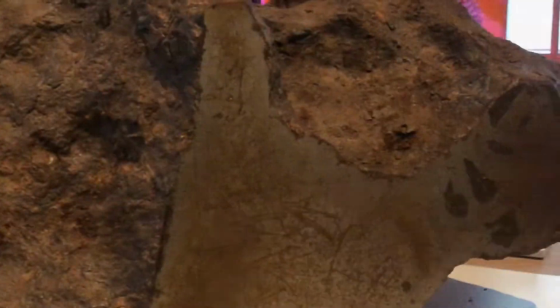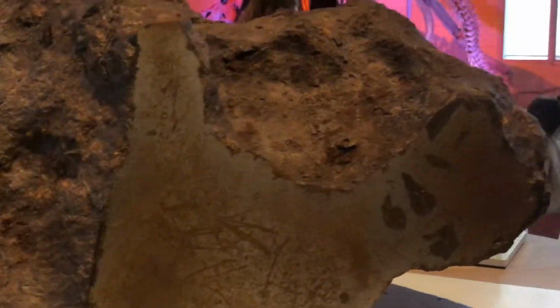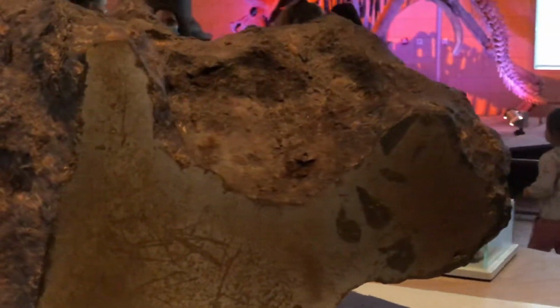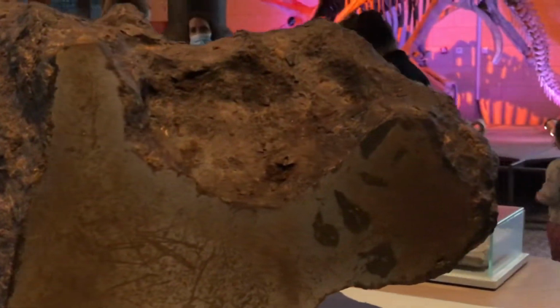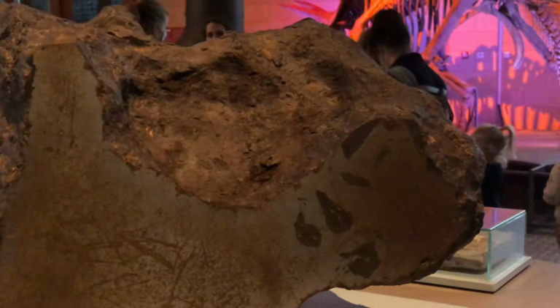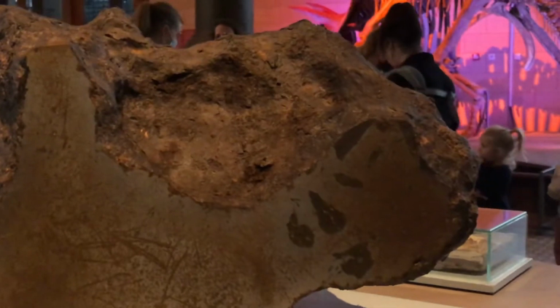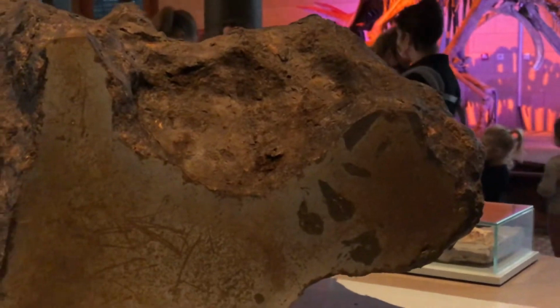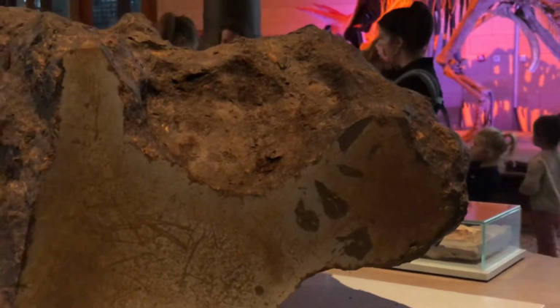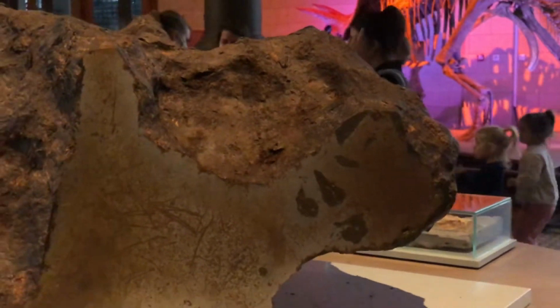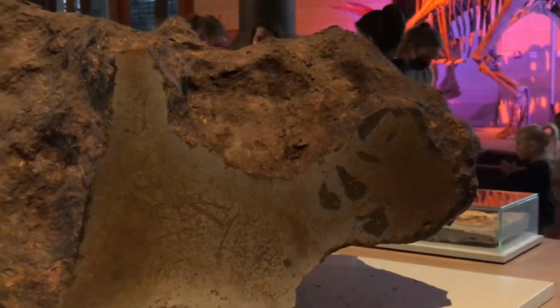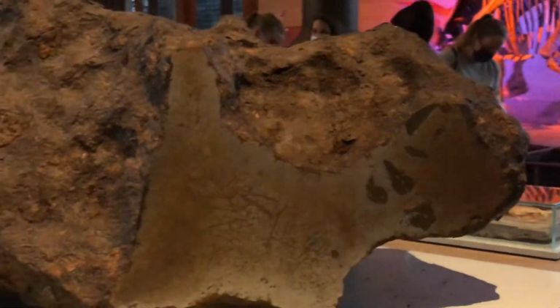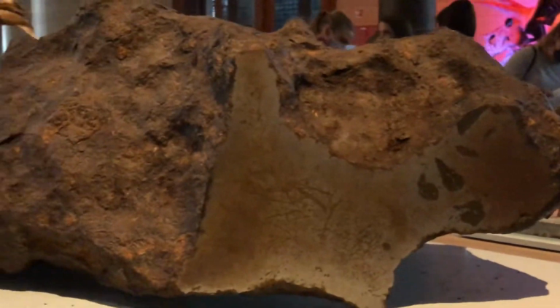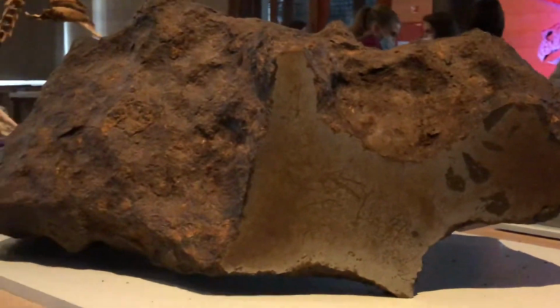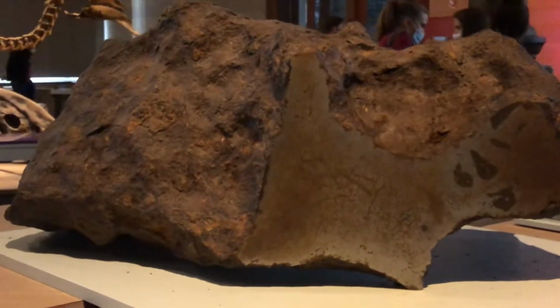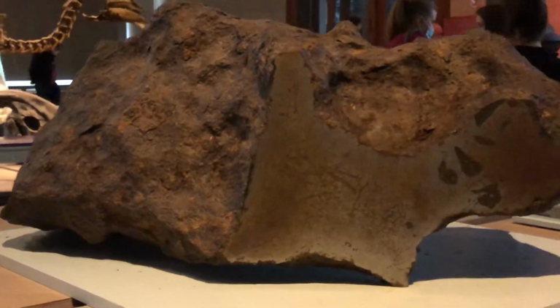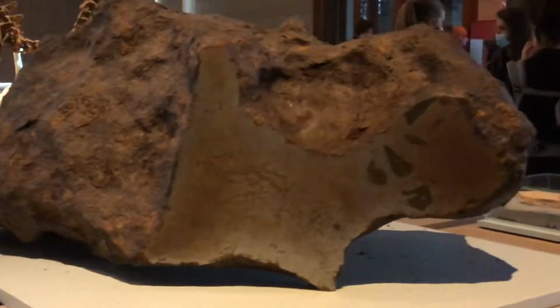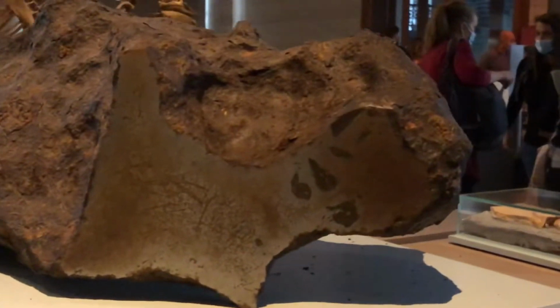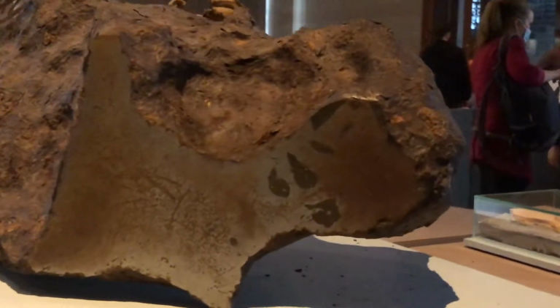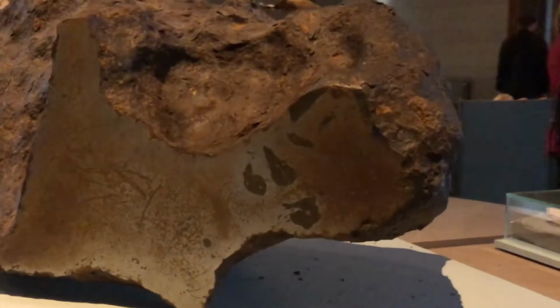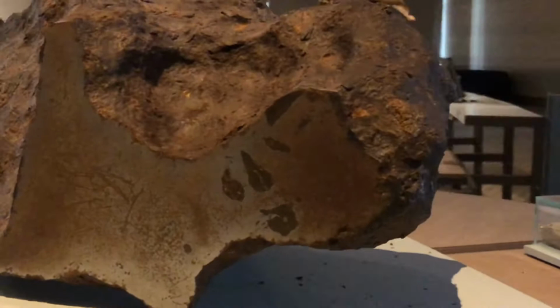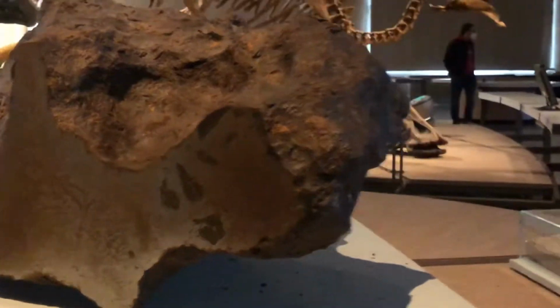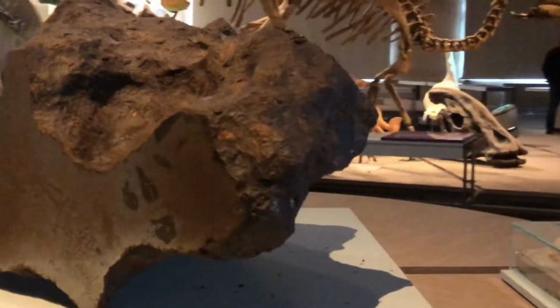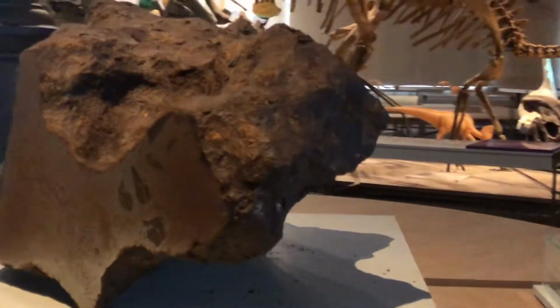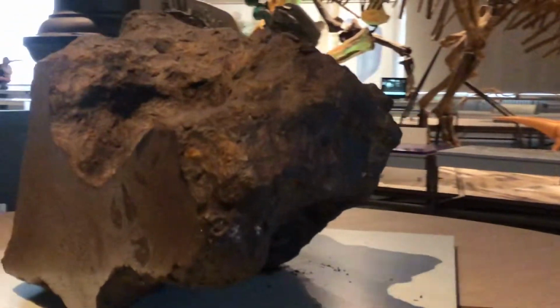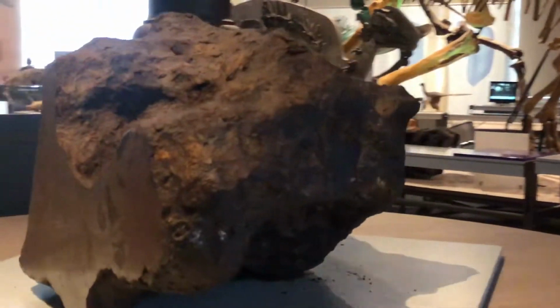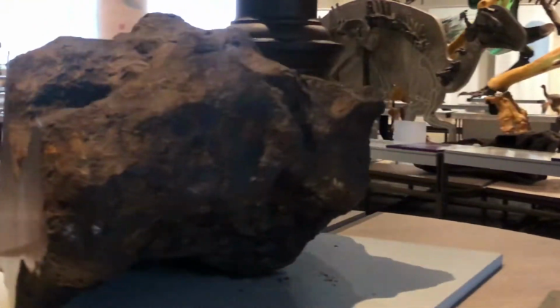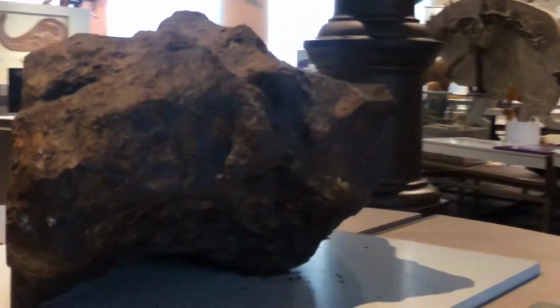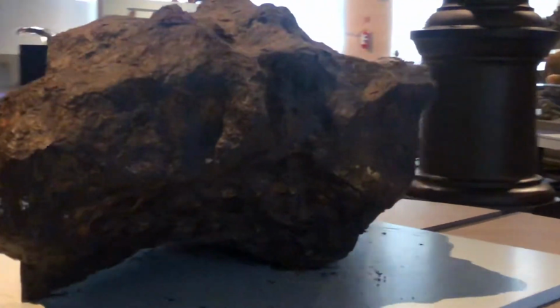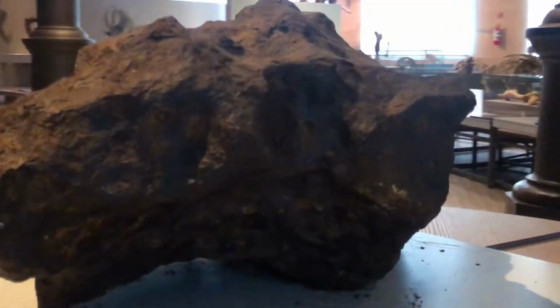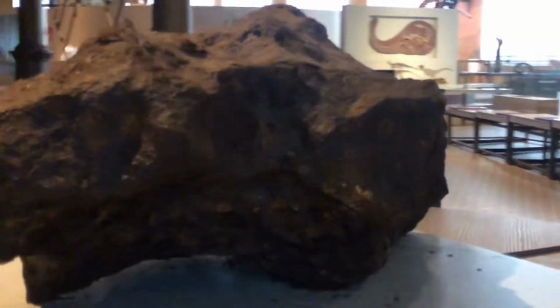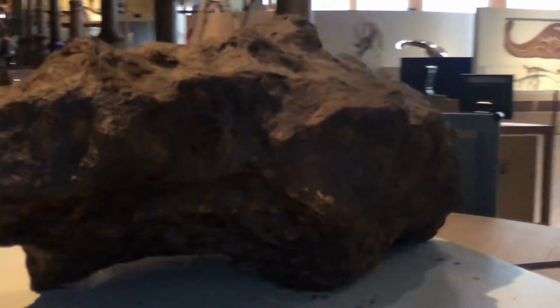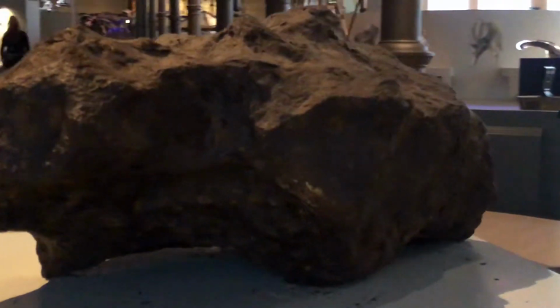This is a meteorite found in France. Its total weight is around eight hundred kilograms. Wow! One of the biggest meteorites in Europe.